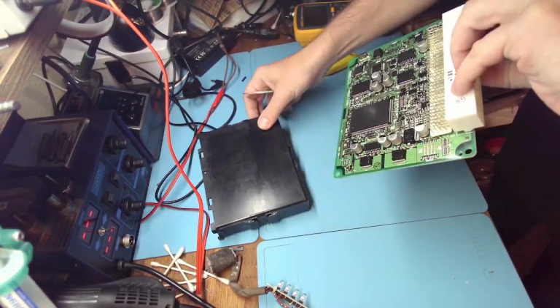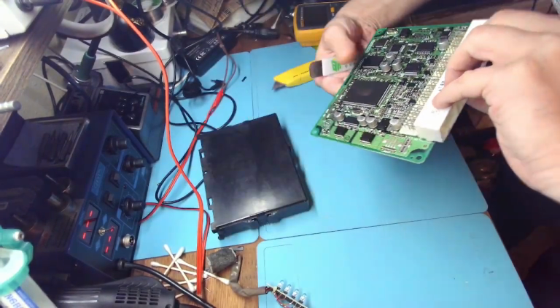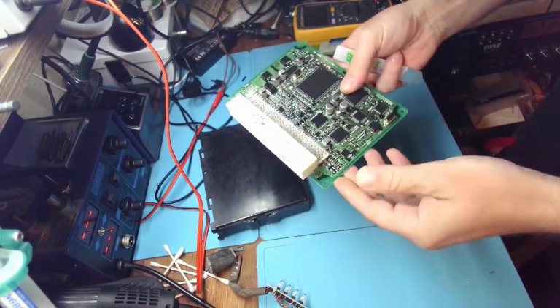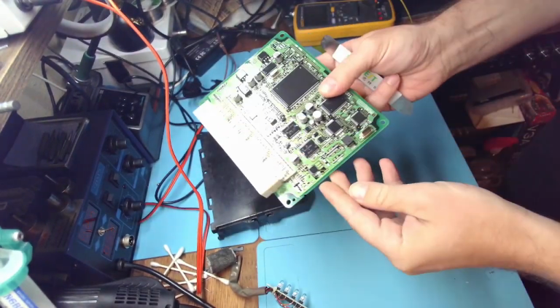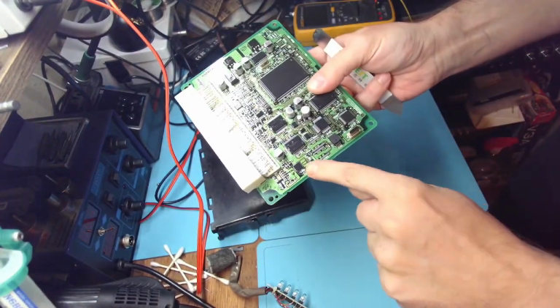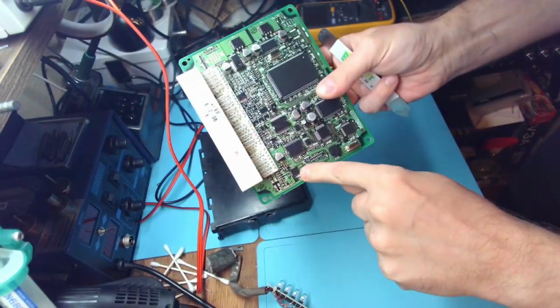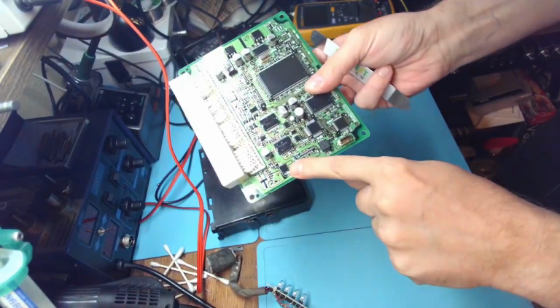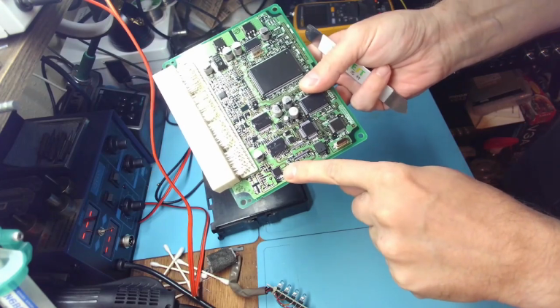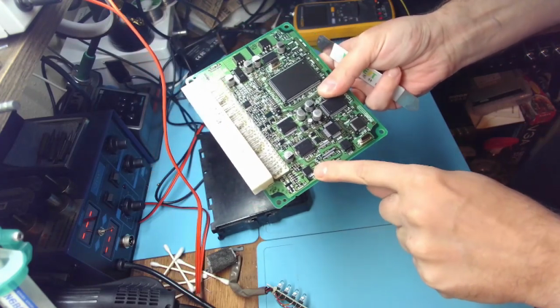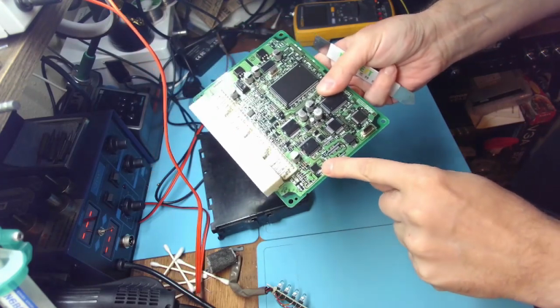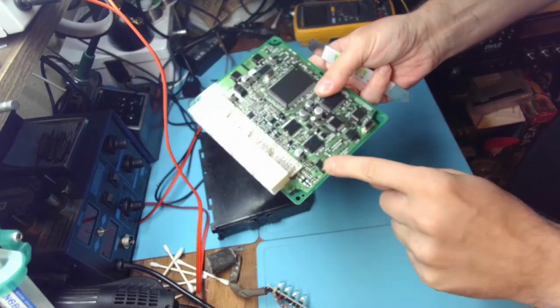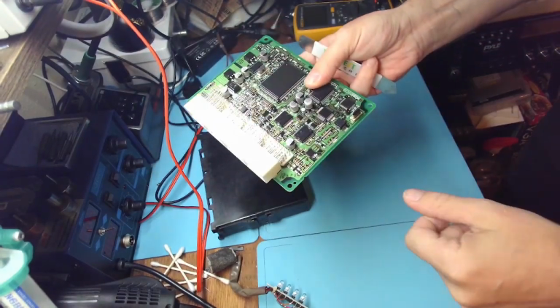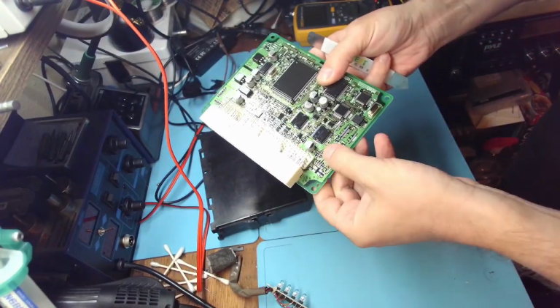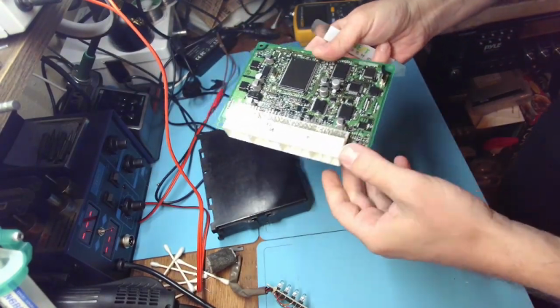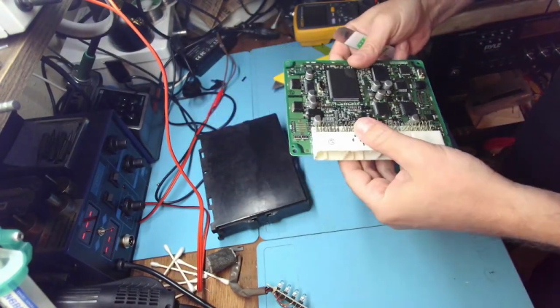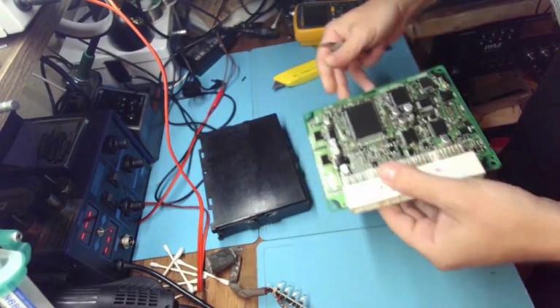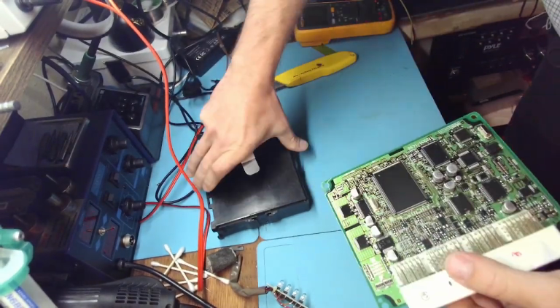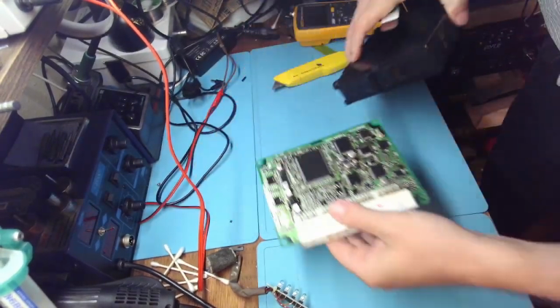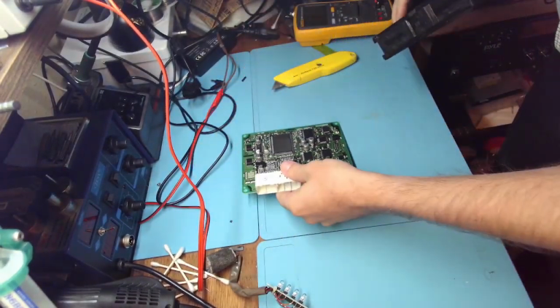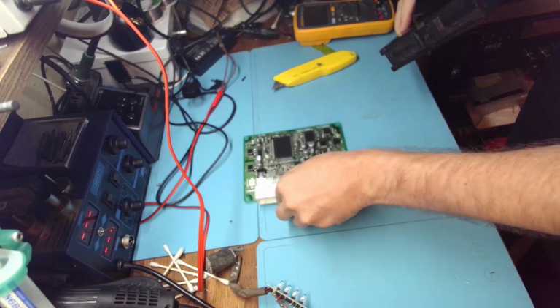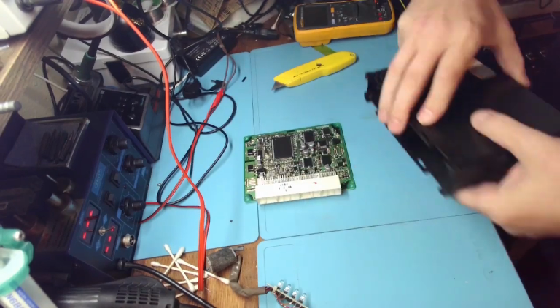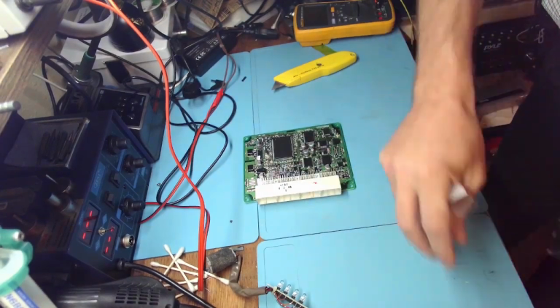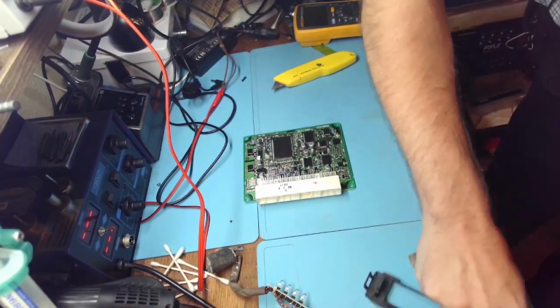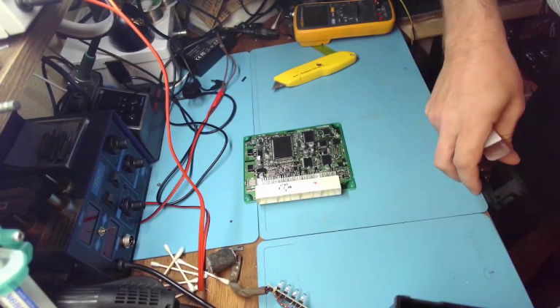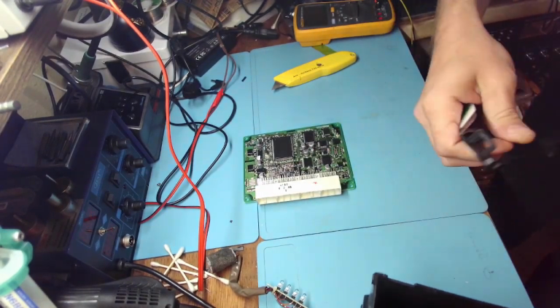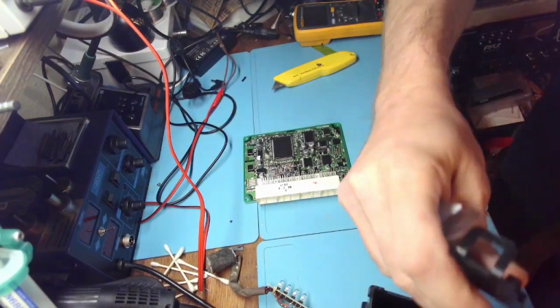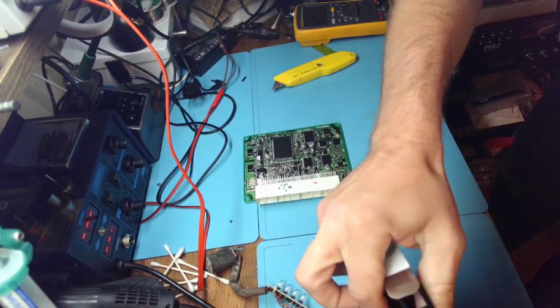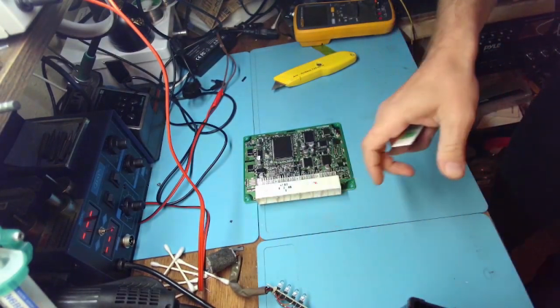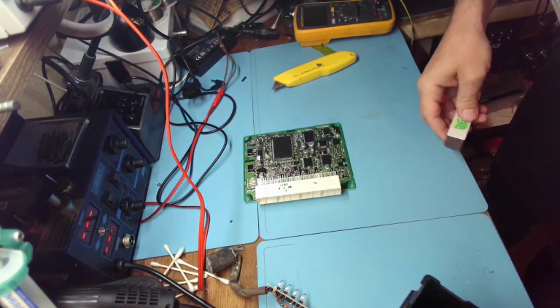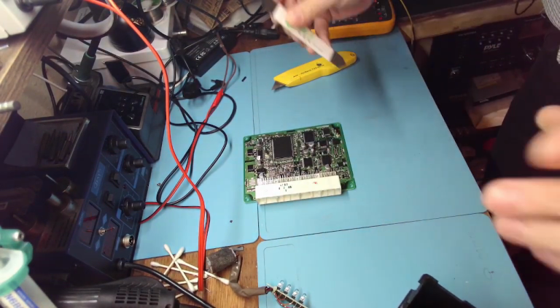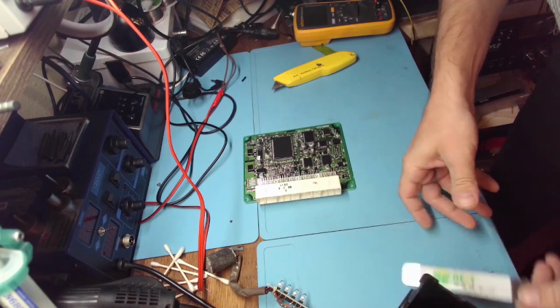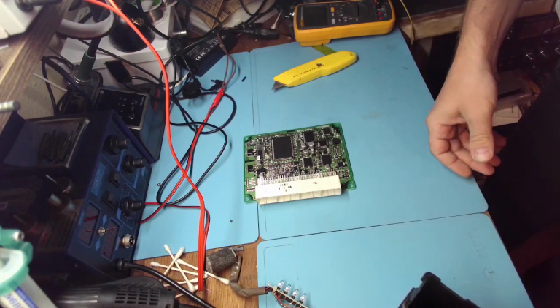All right, that's our IC608 and that's what we will solder, and that will get rid of the problem of the misfire.